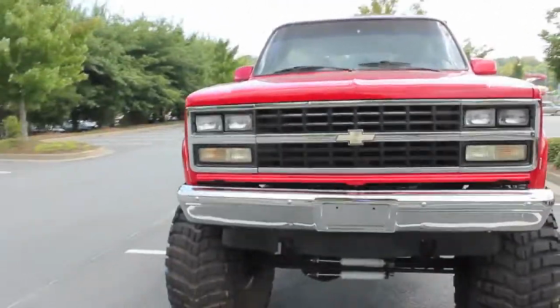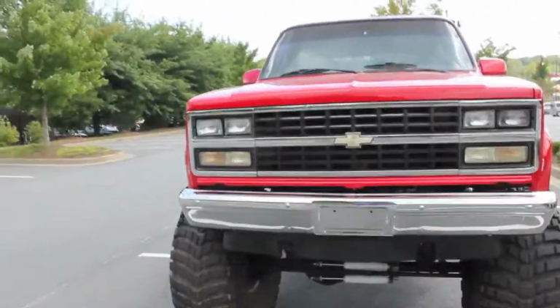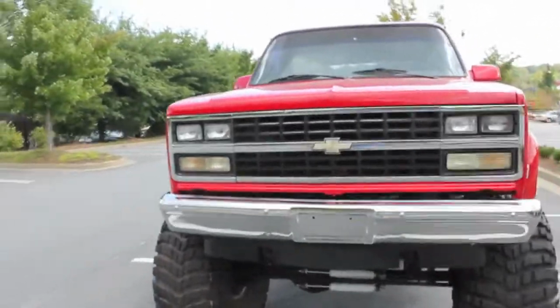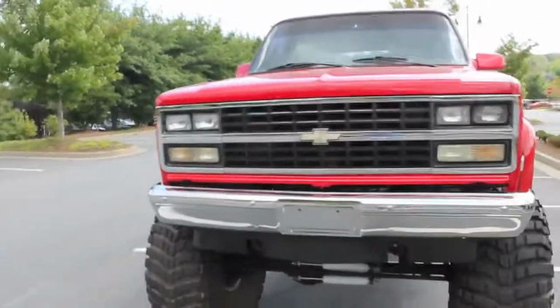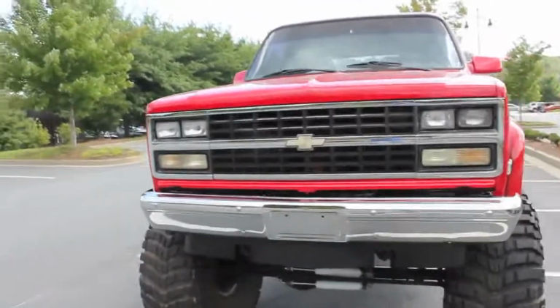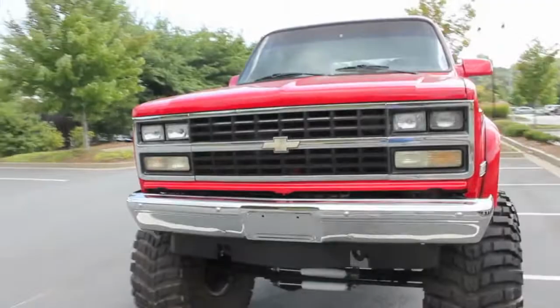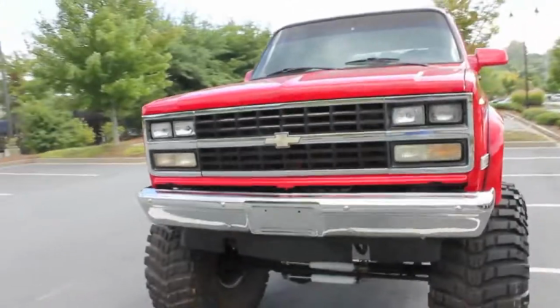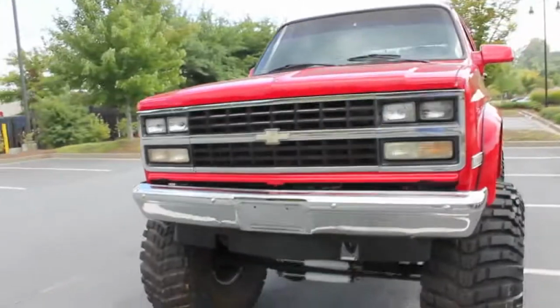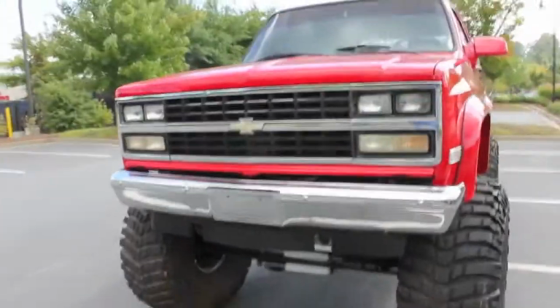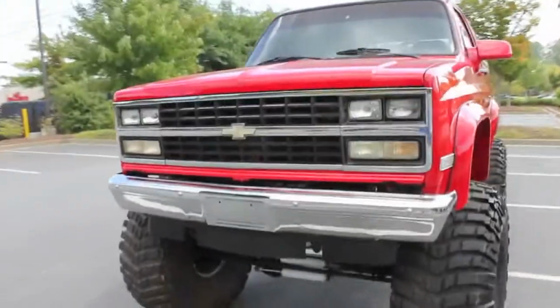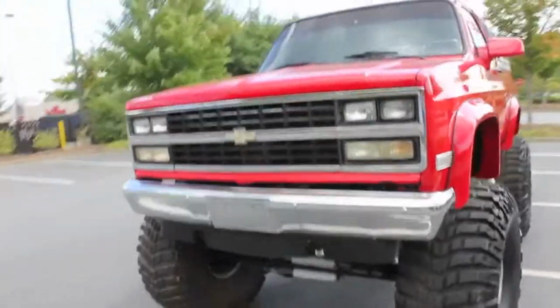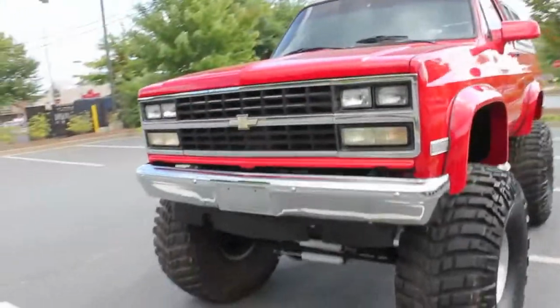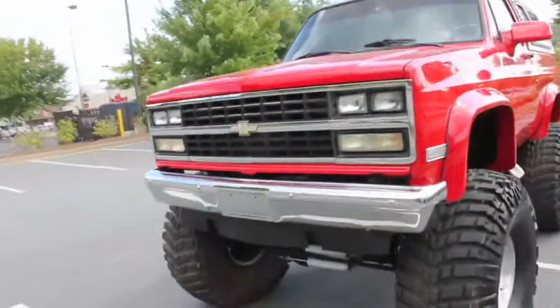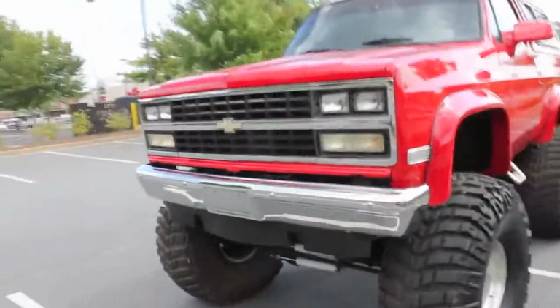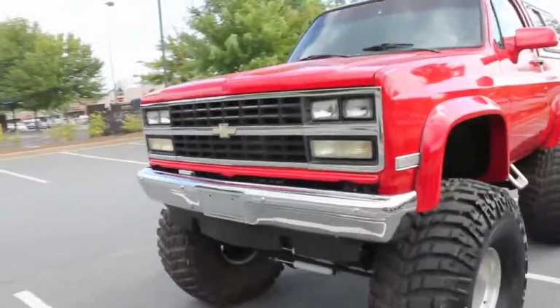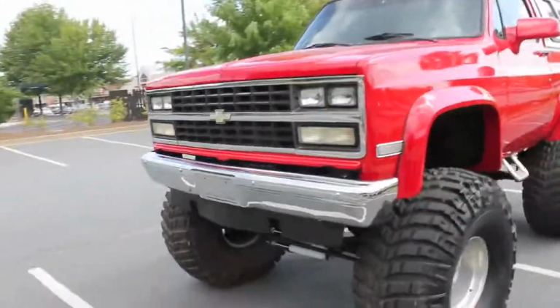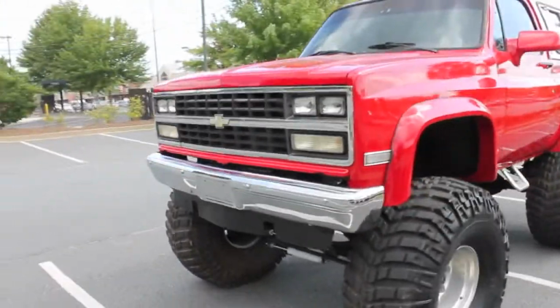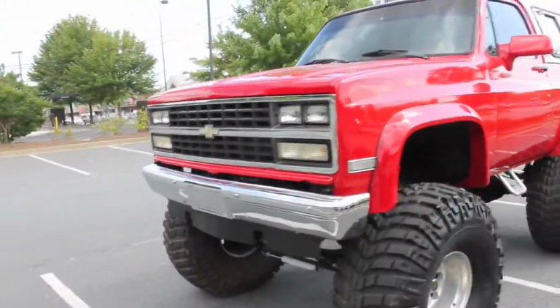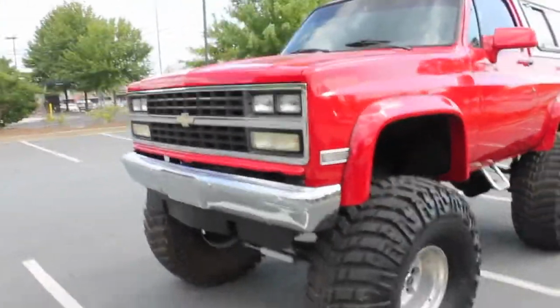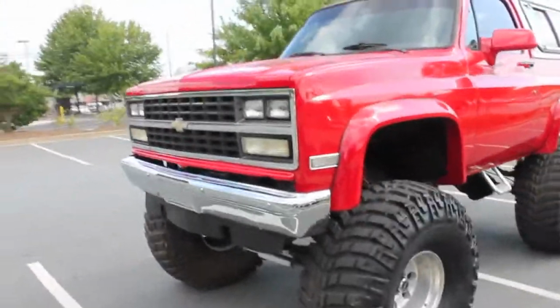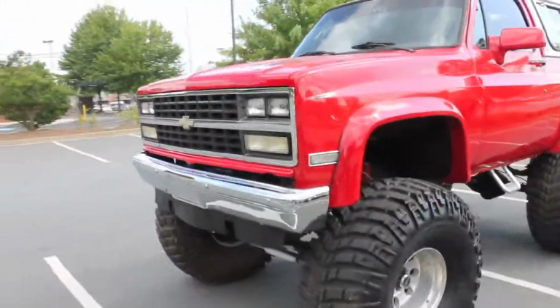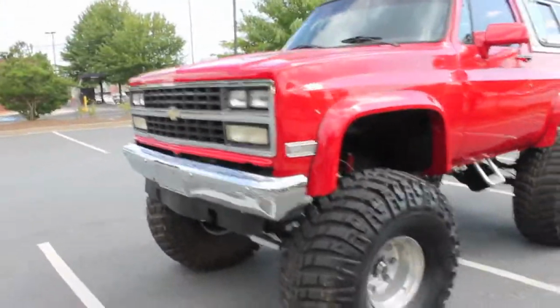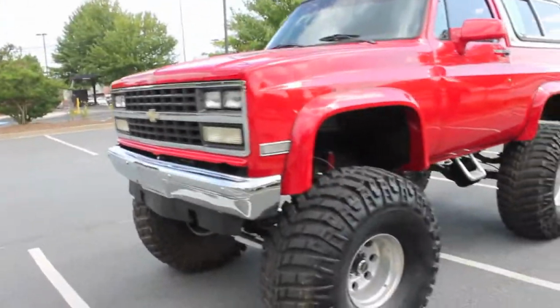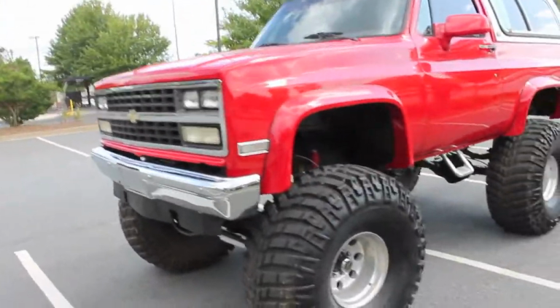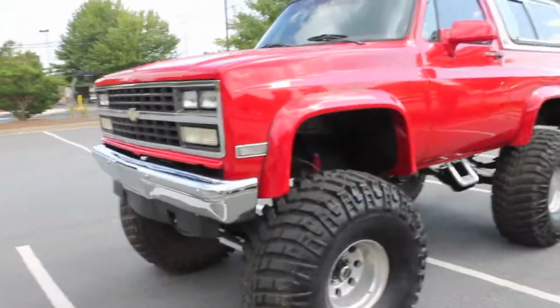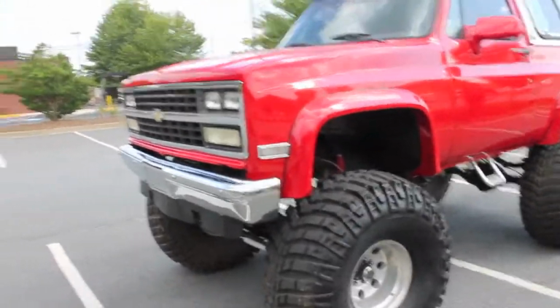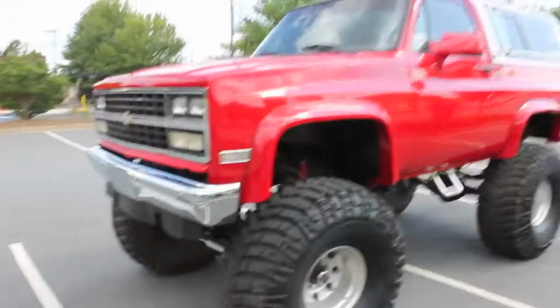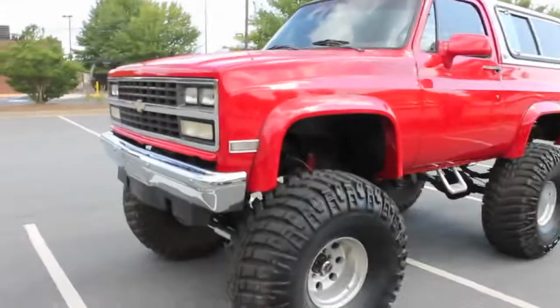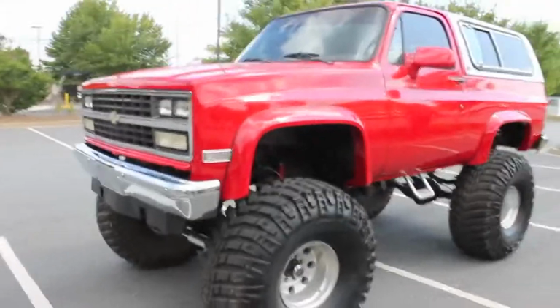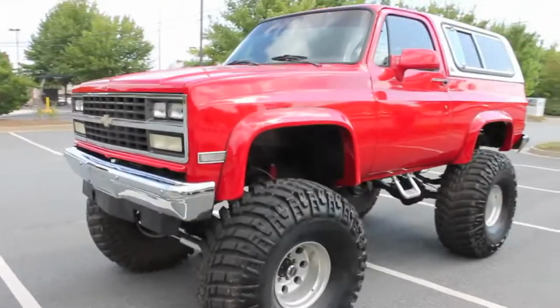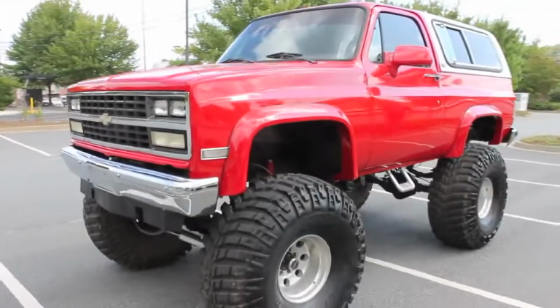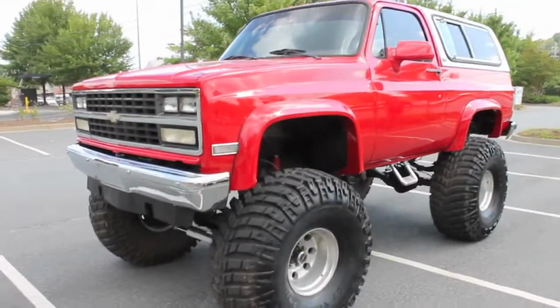Everything's pretty straight on the truck. It is 23-24 years old, so if you're looking for new, you need to go out and buy new.